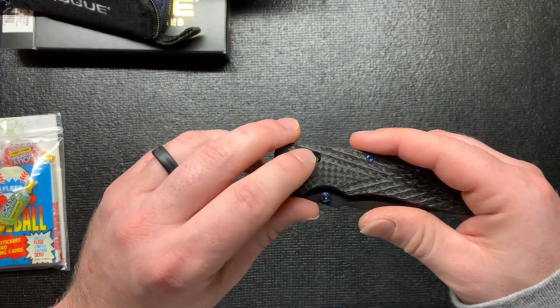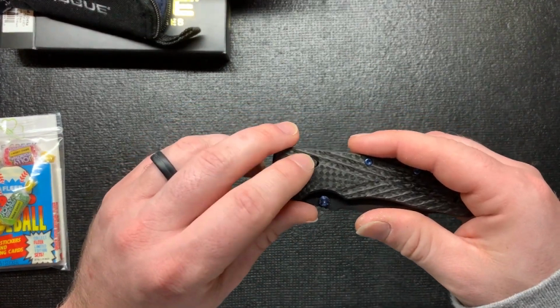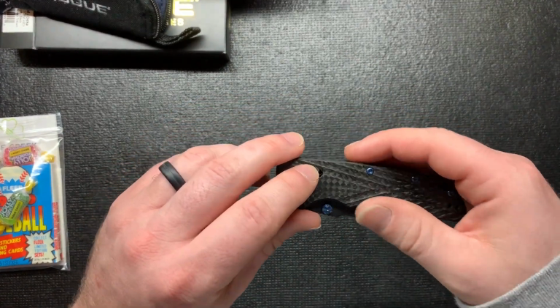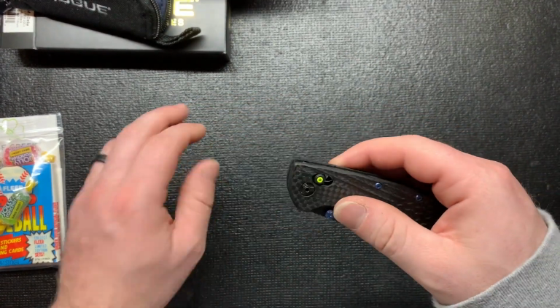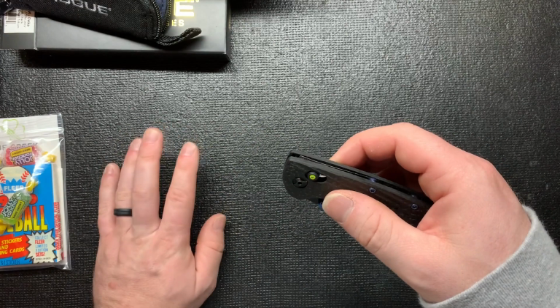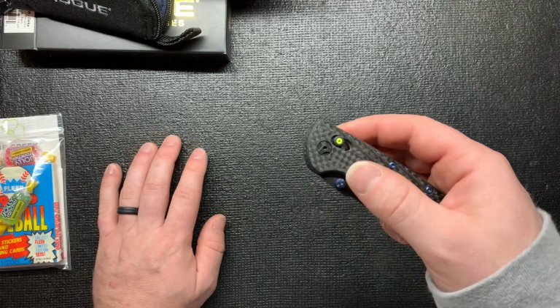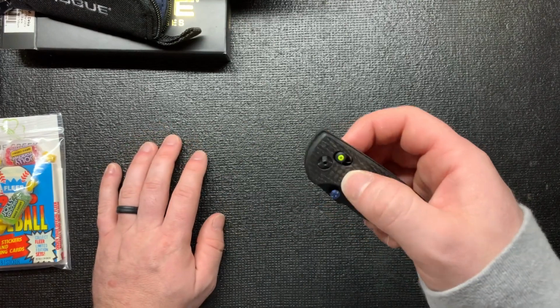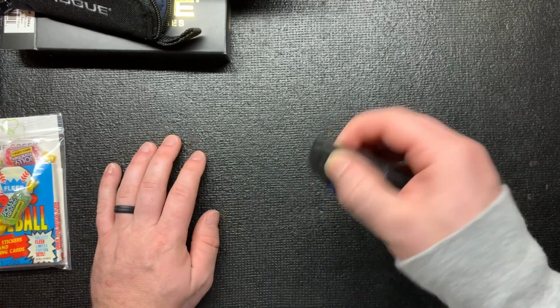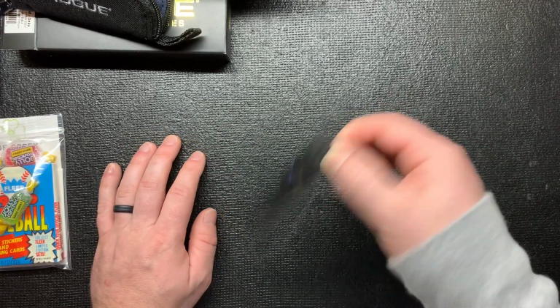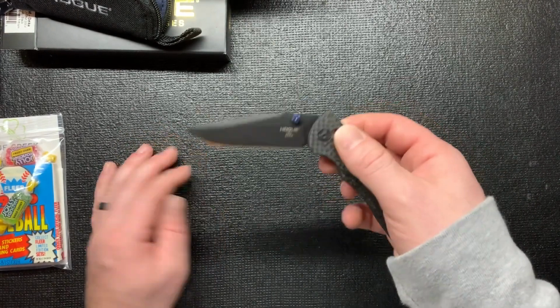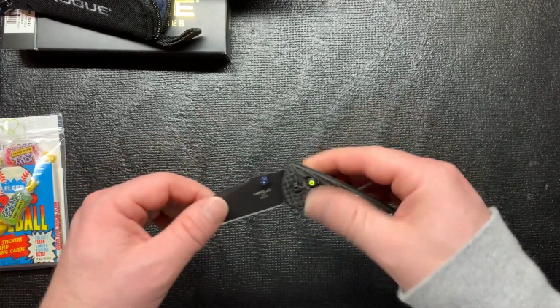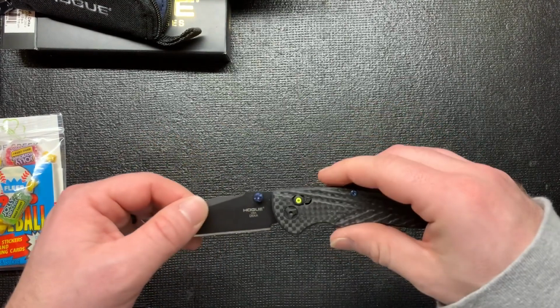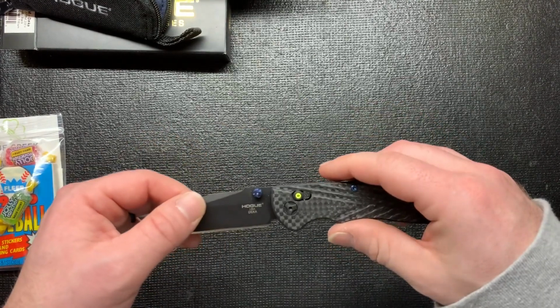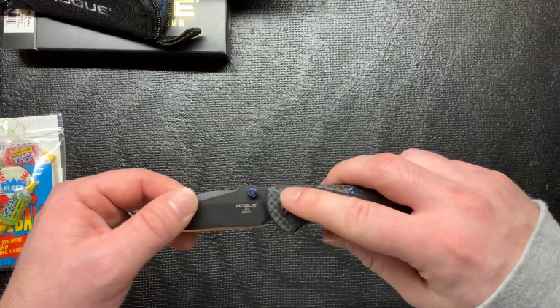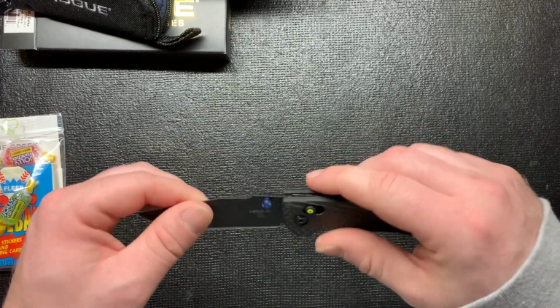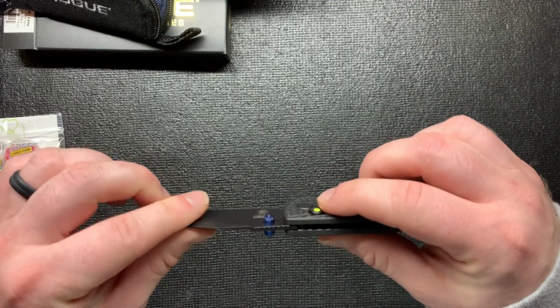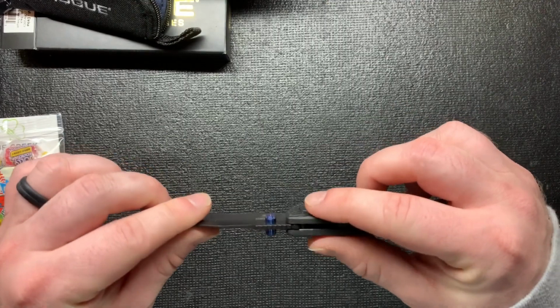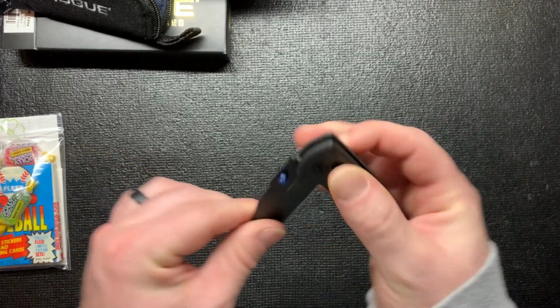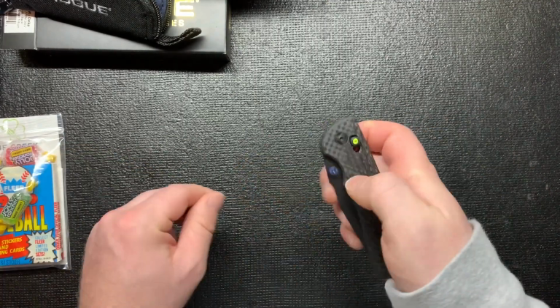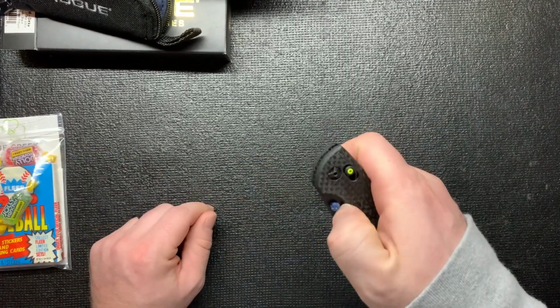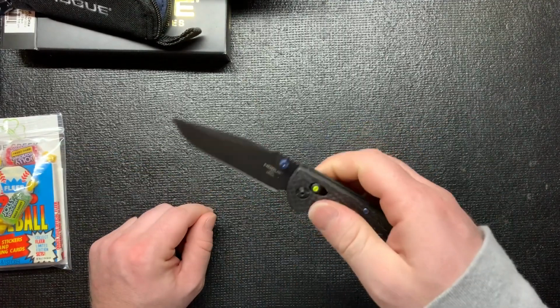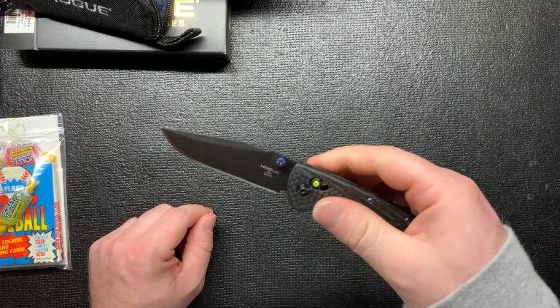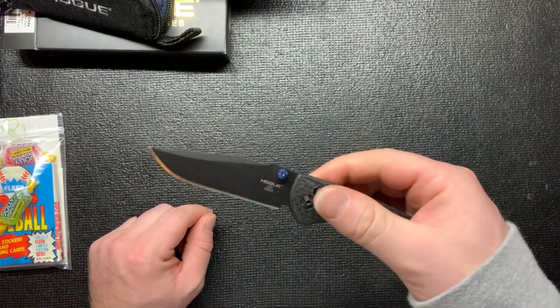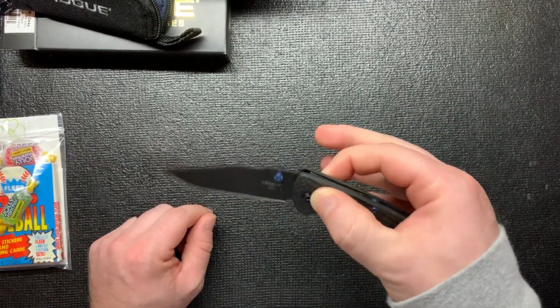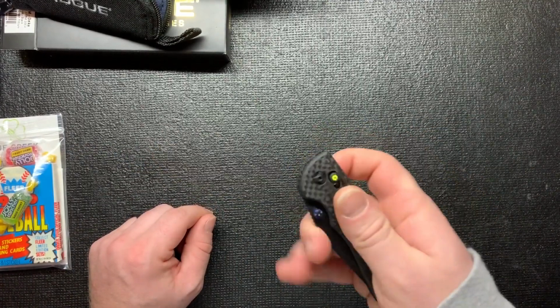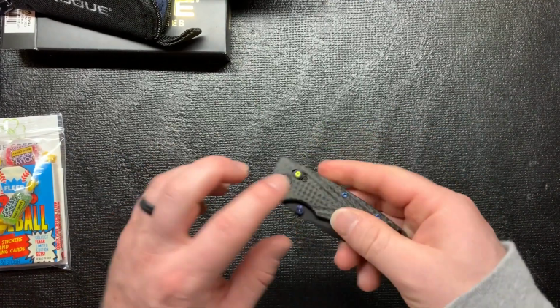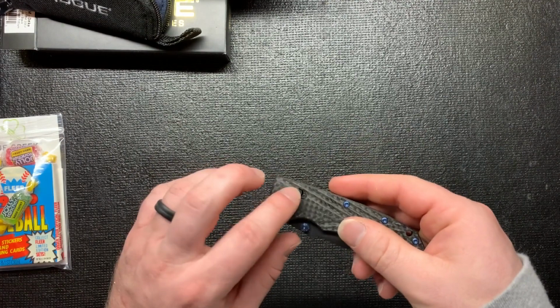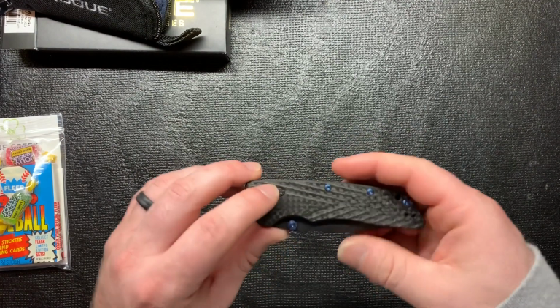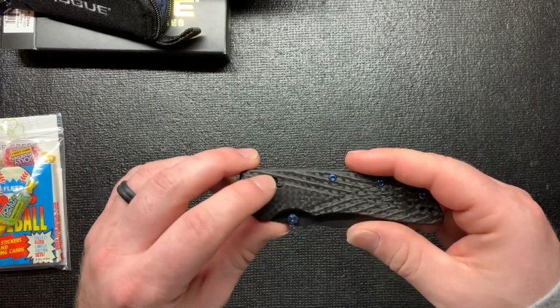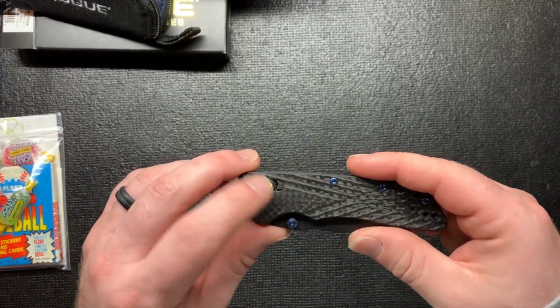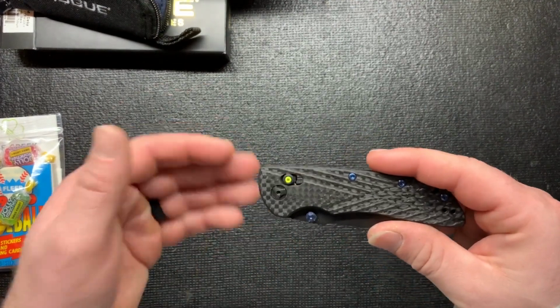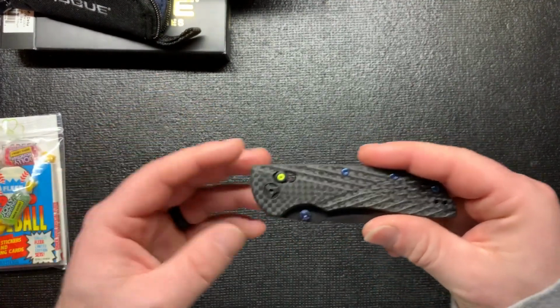I do like the tritium - it's glow in the dark. I think the locking mechanism is called the Able Lock. That's pretty cool; I just like that it glows in the dark too - I'll have to try that out later. That kind of also sold me on it, because the green is really bright.